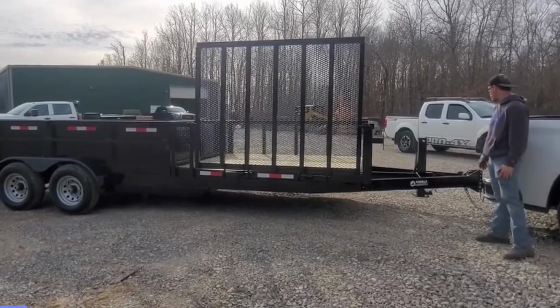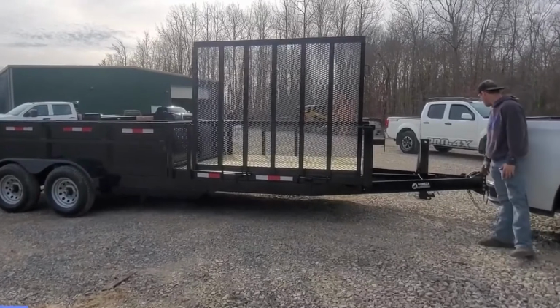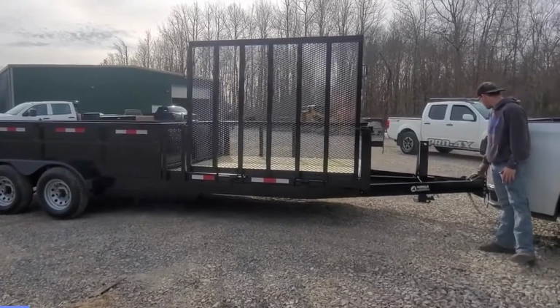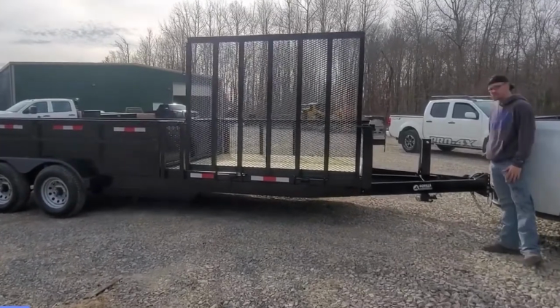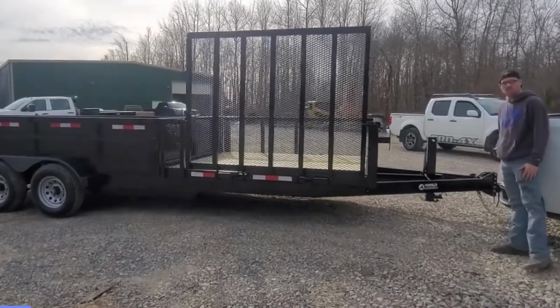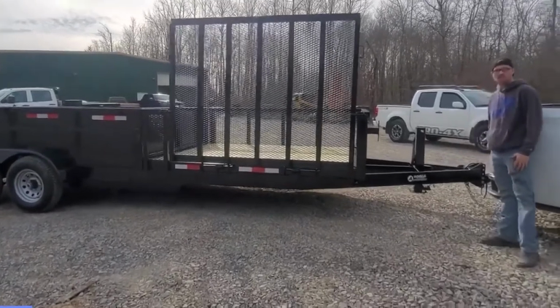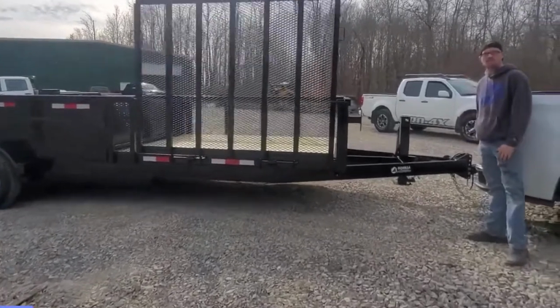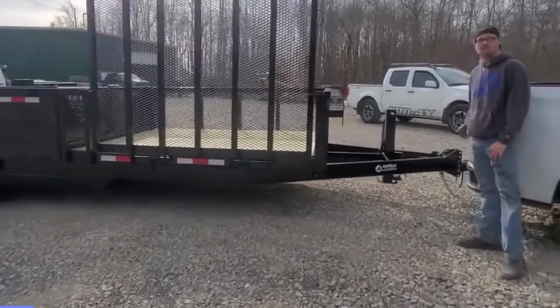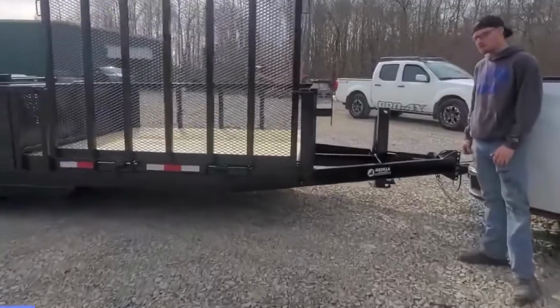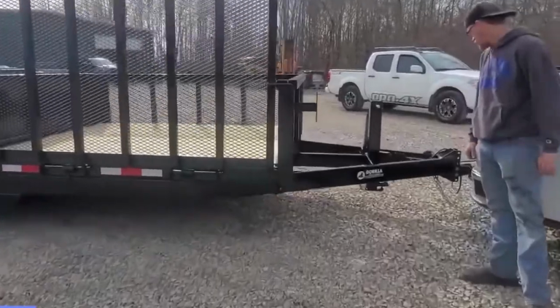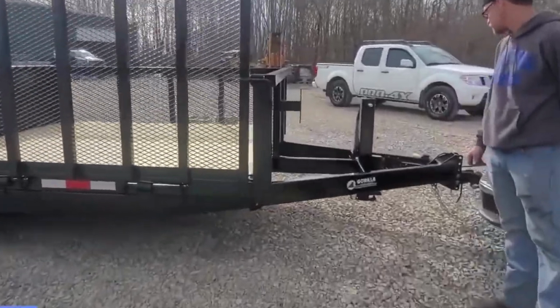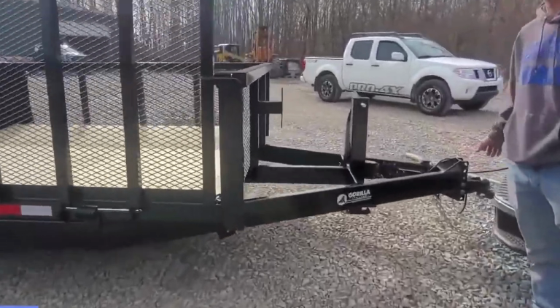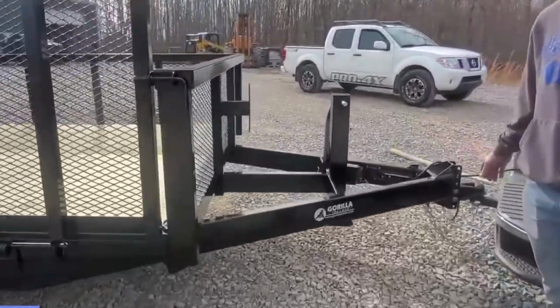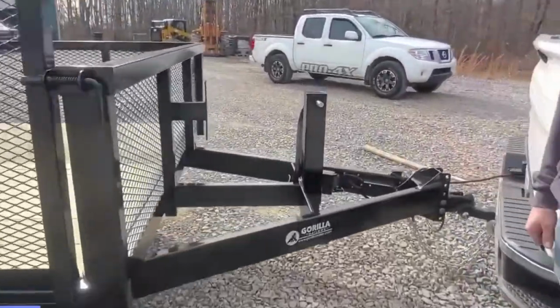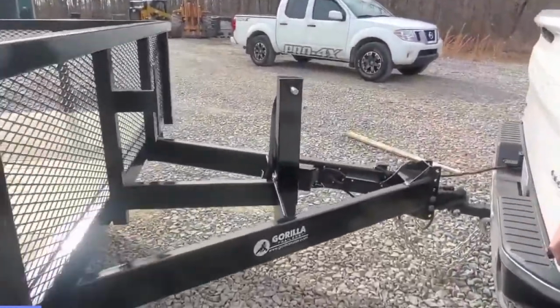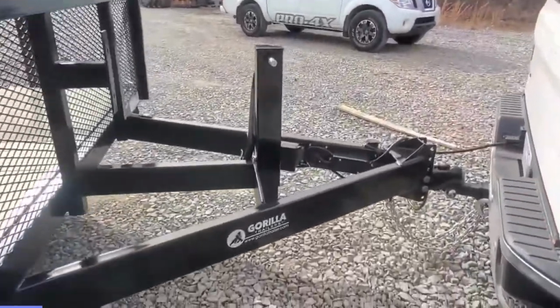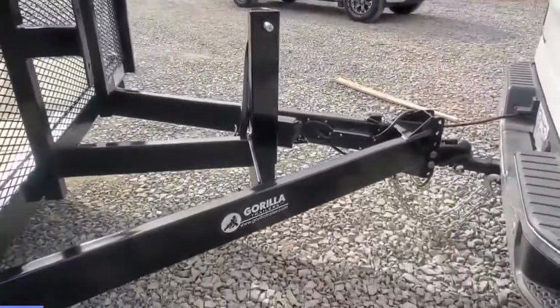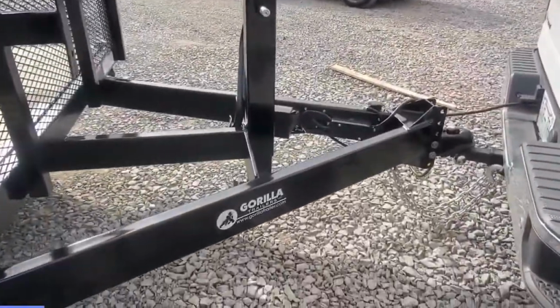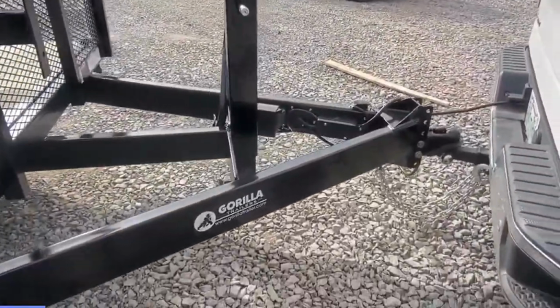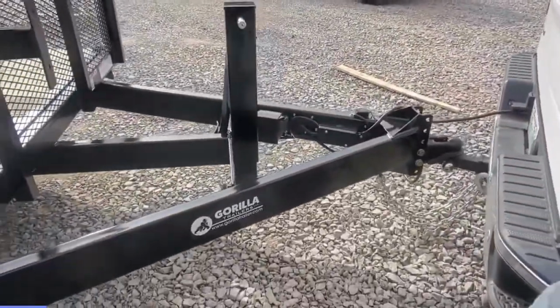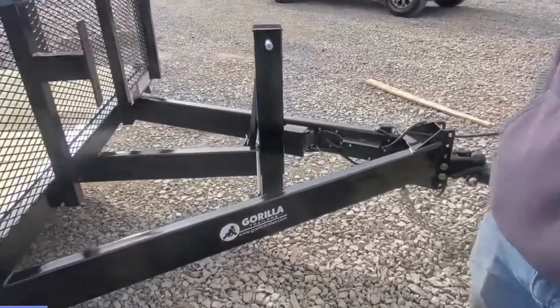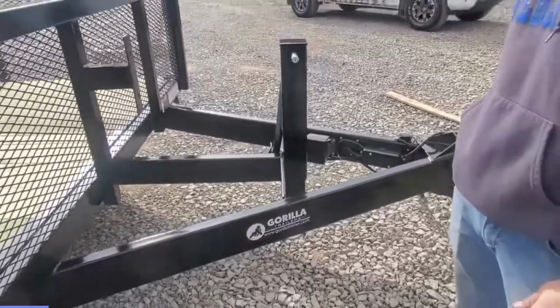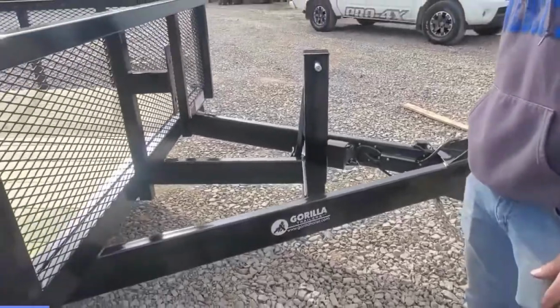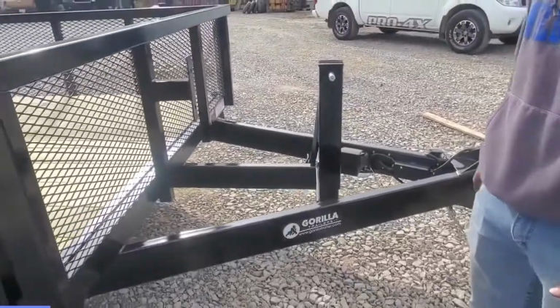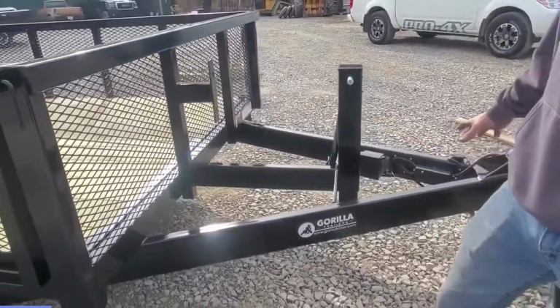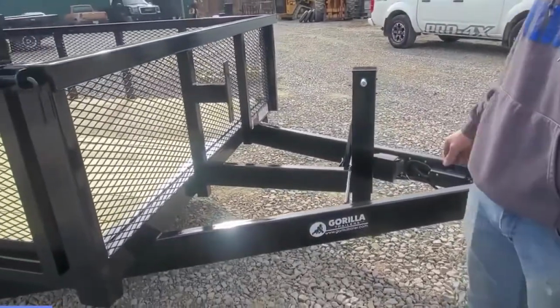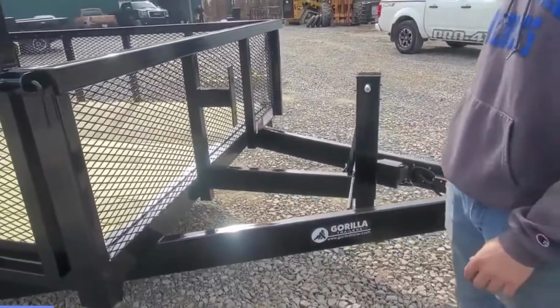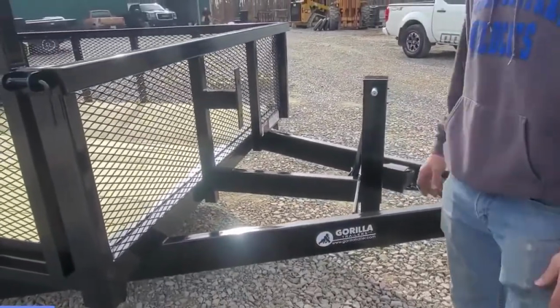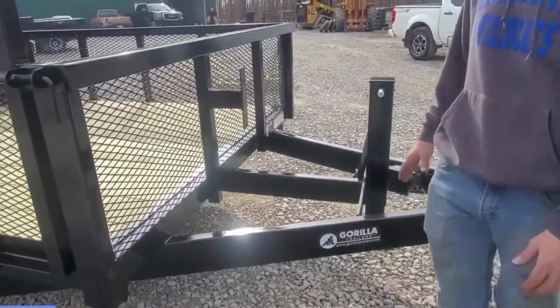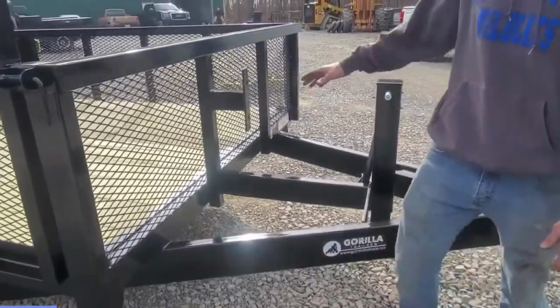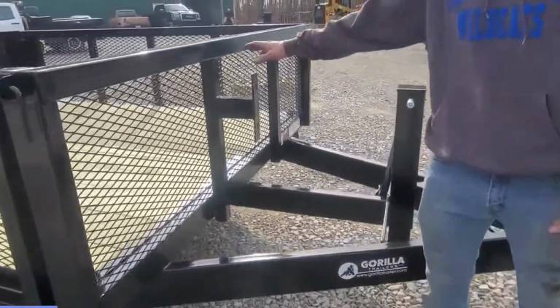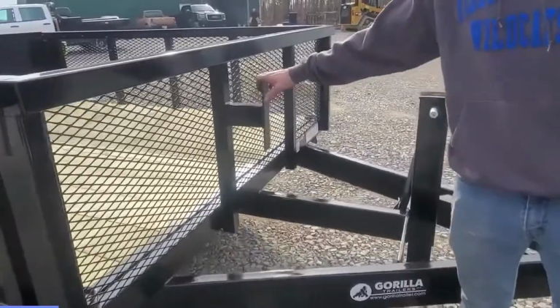On this model right here, if you want to come in here and look, we have an adjustable coupler on here to fit your vehicle that you're pulling it with. We've got a beefed up tongue here as well as a spare tire mount on the front.